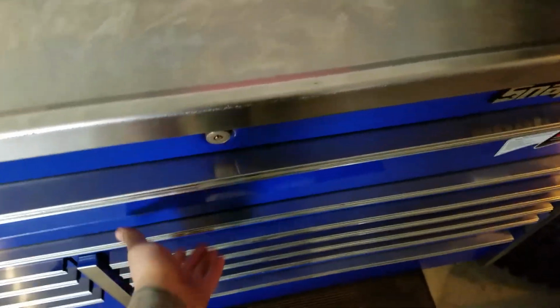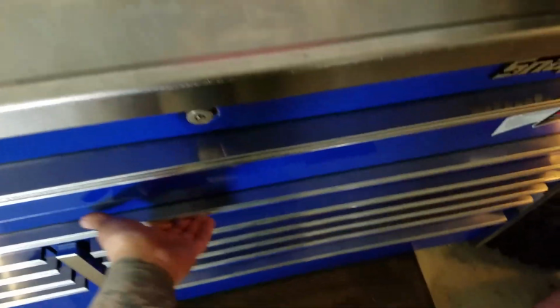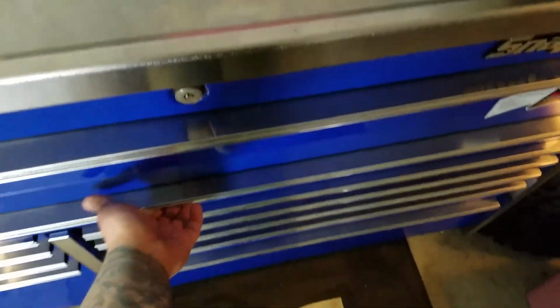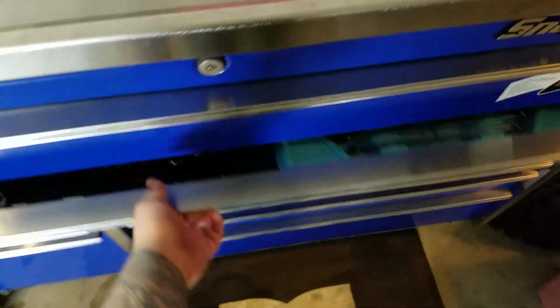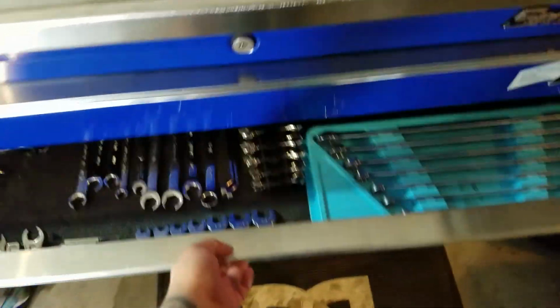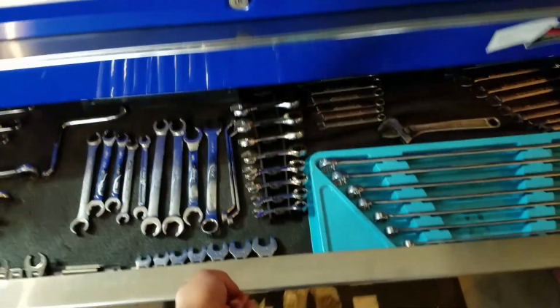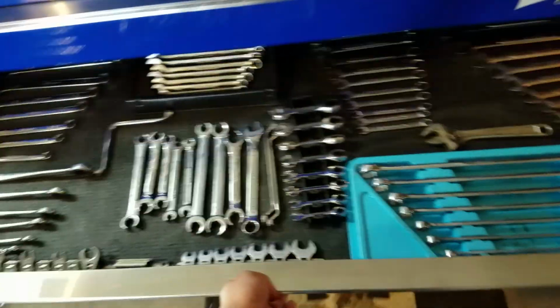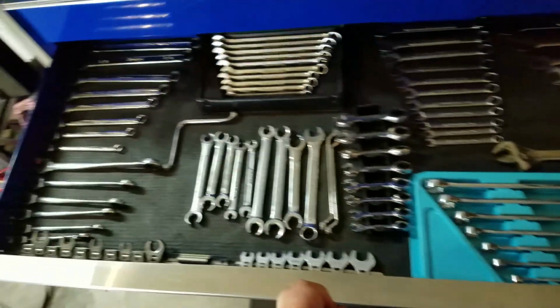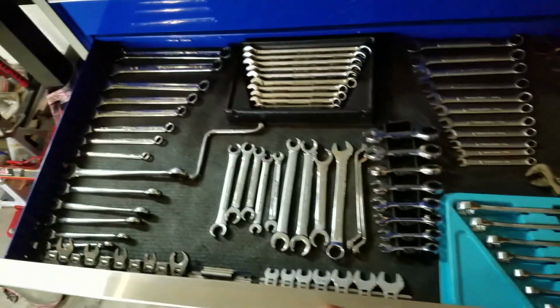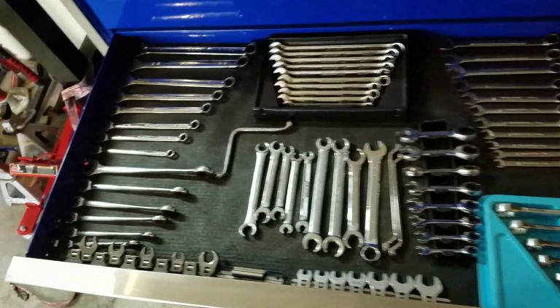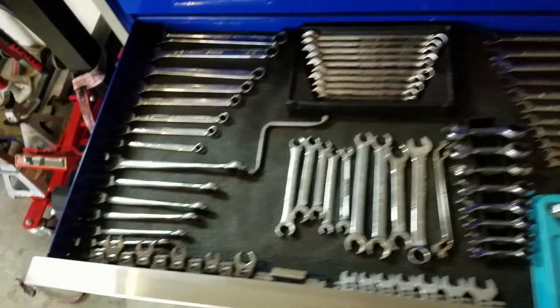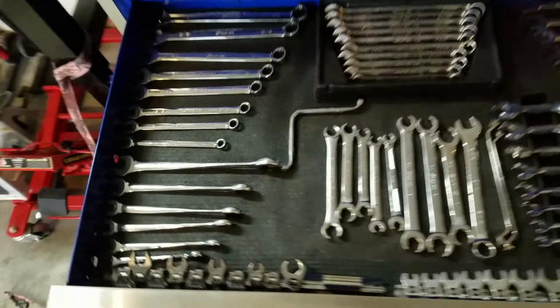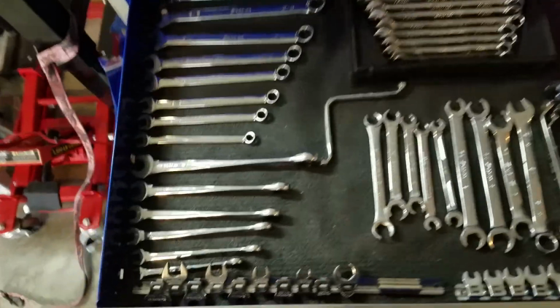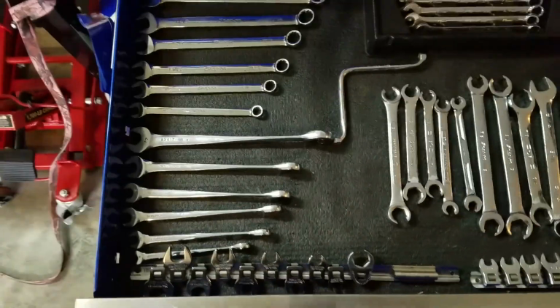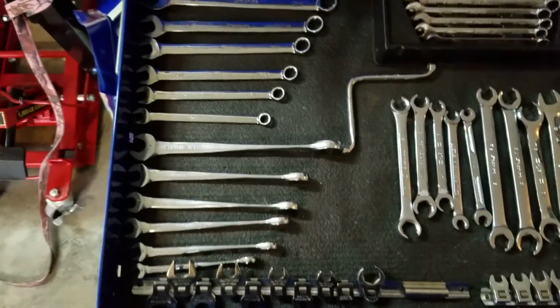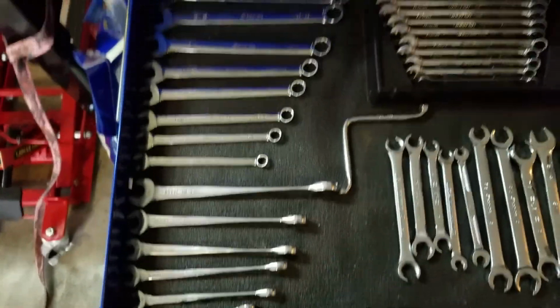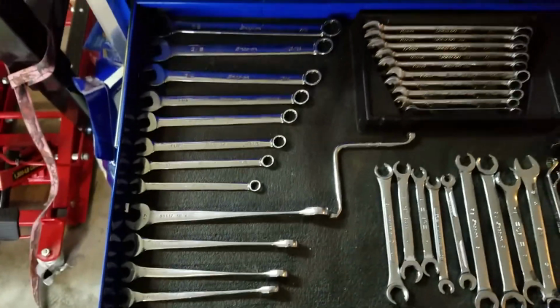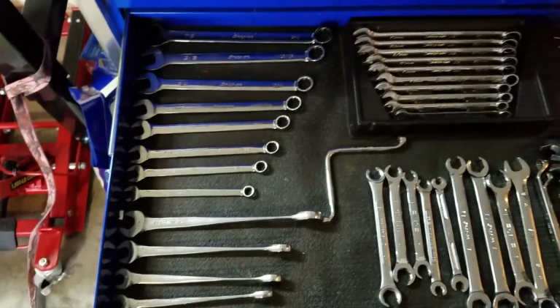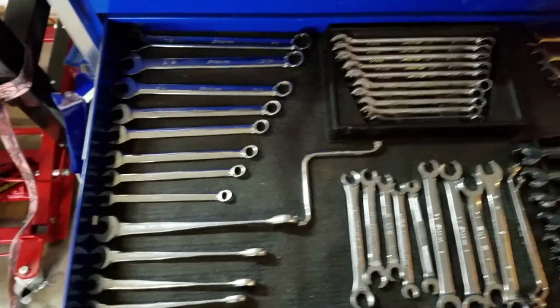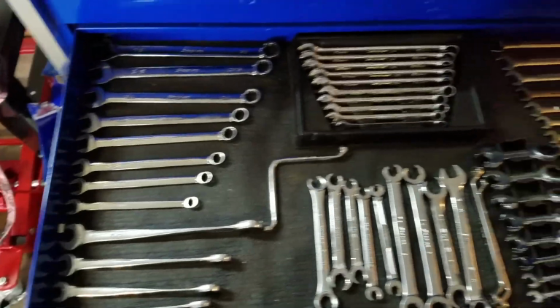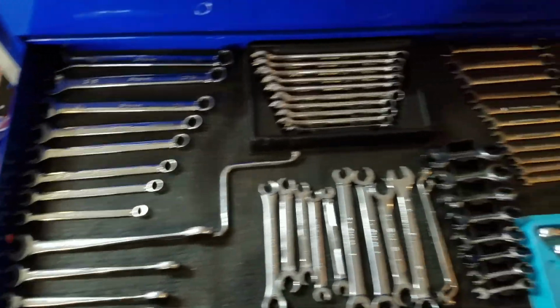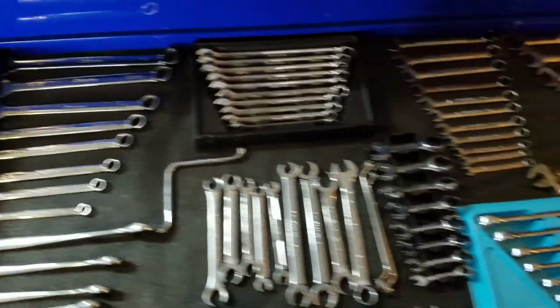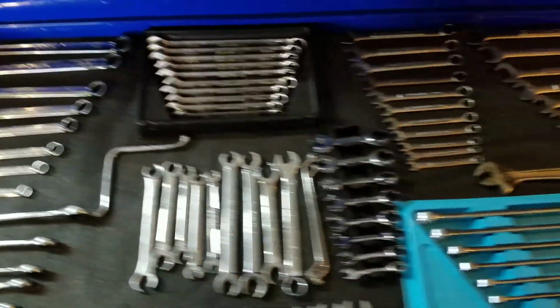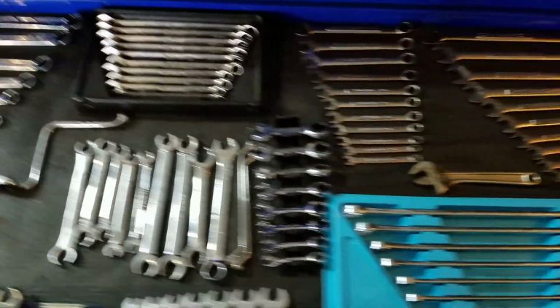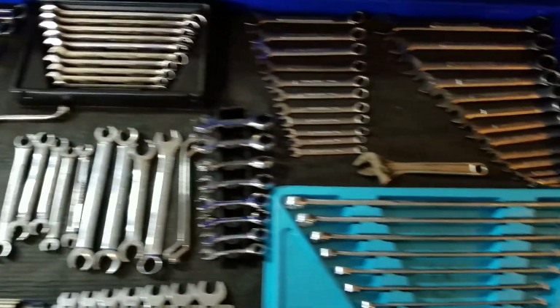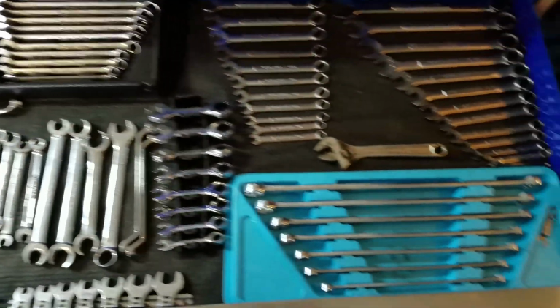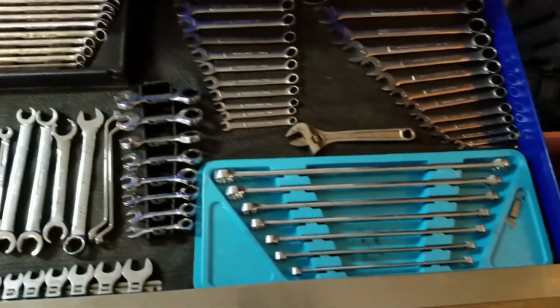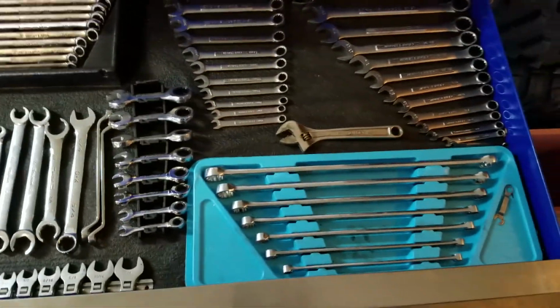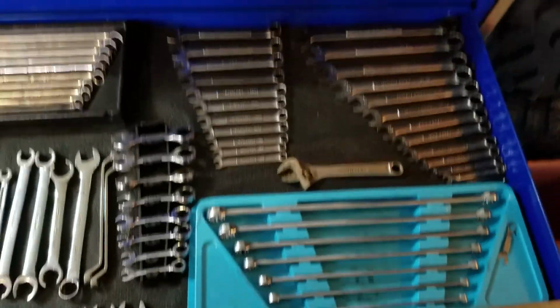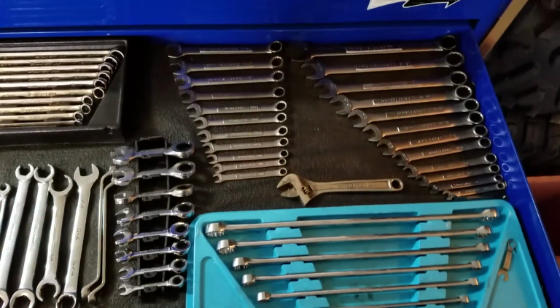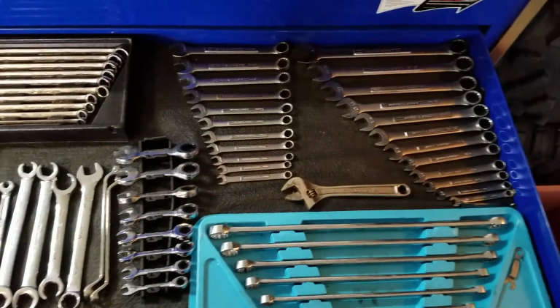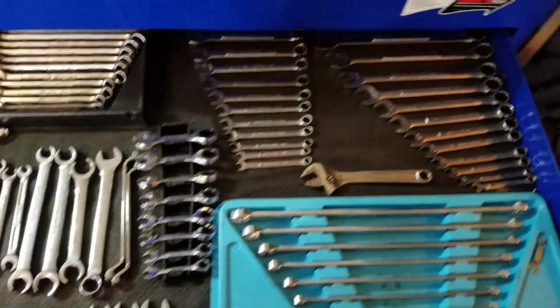Wrench drawer. Some more Gear Wrench, Snap-on, Cornwell, Craftsman.